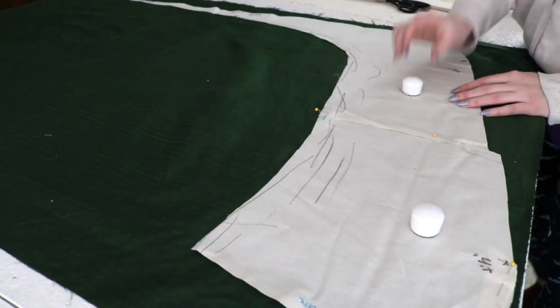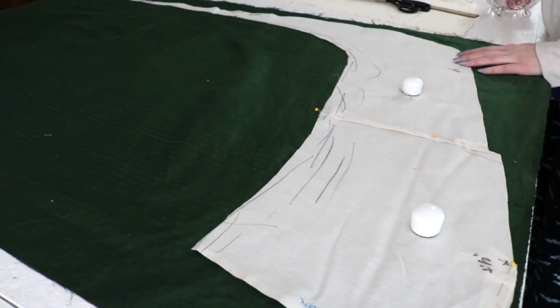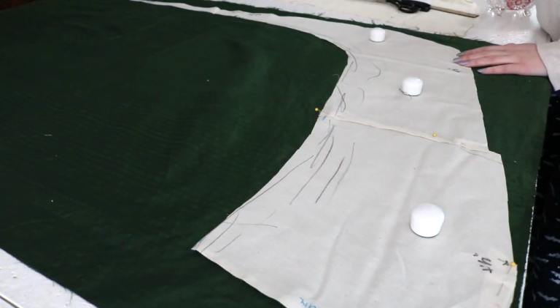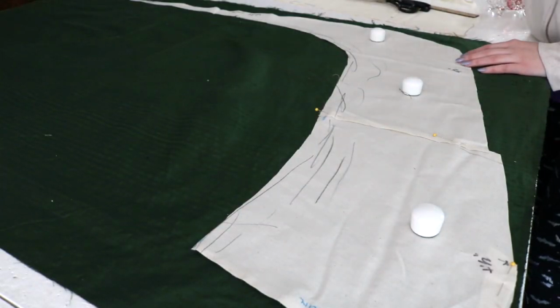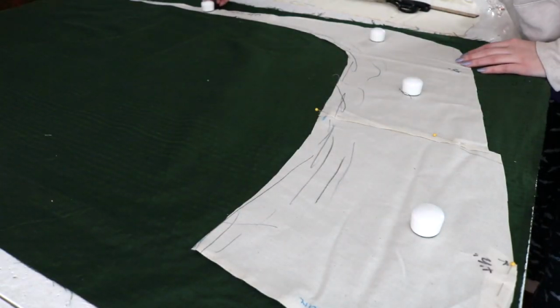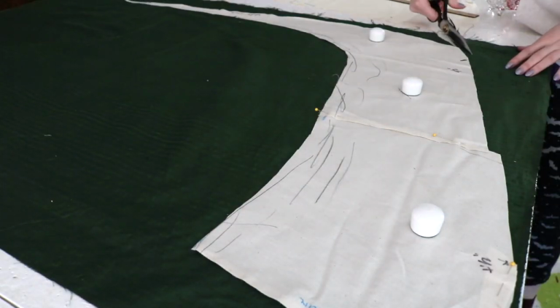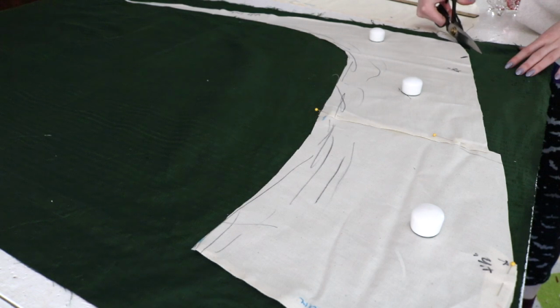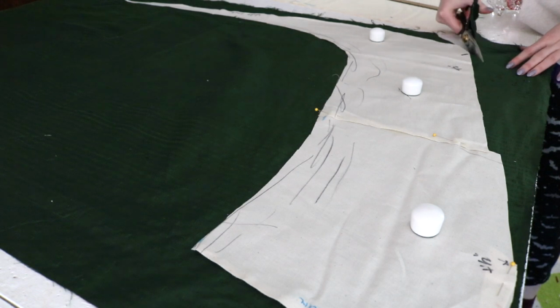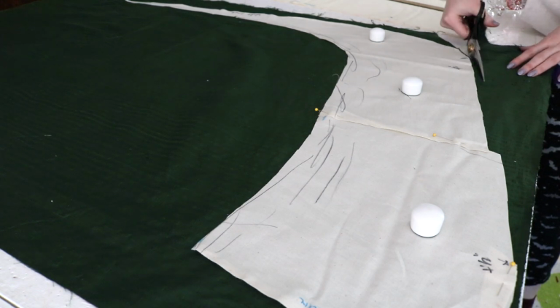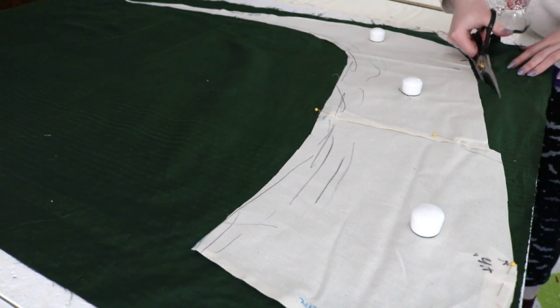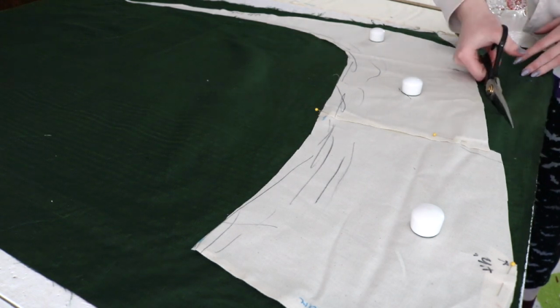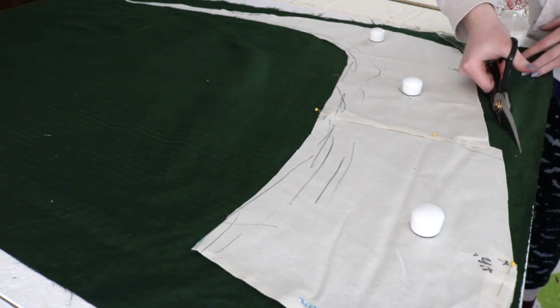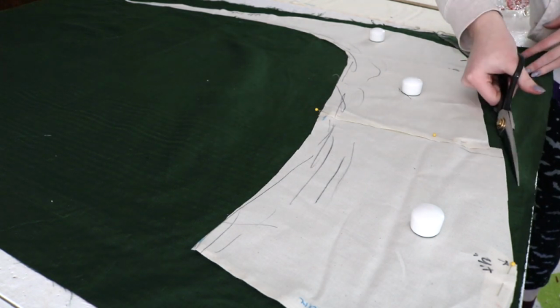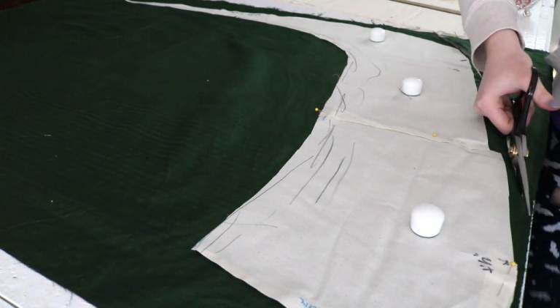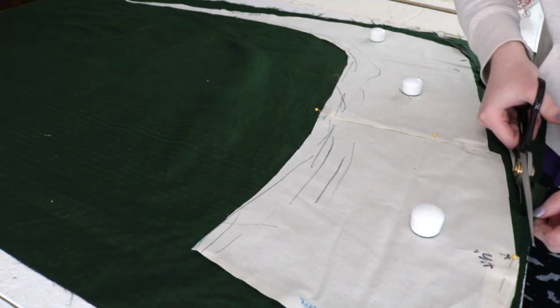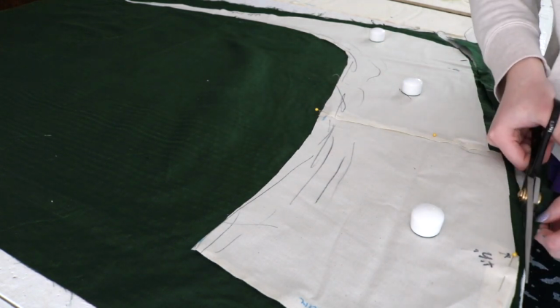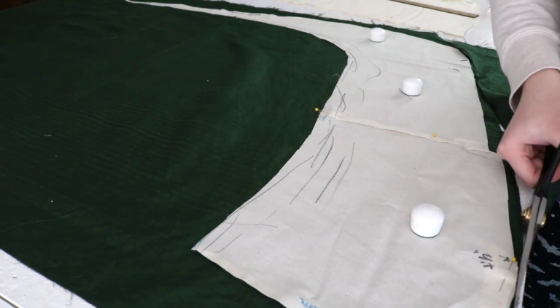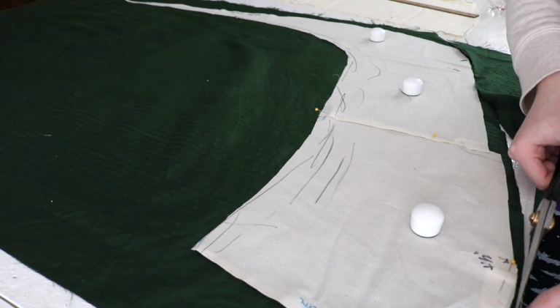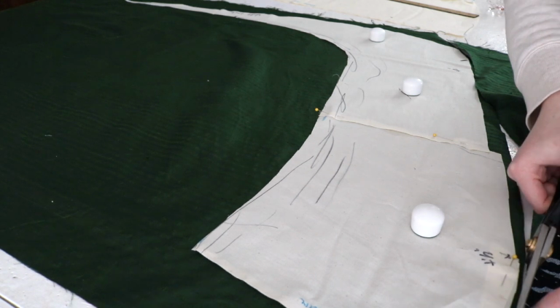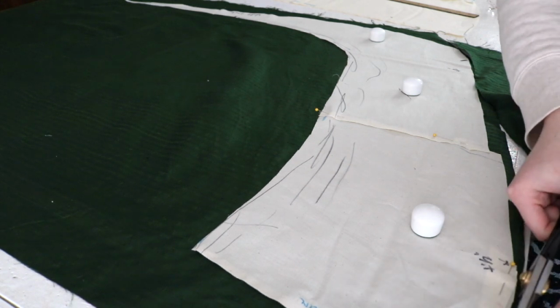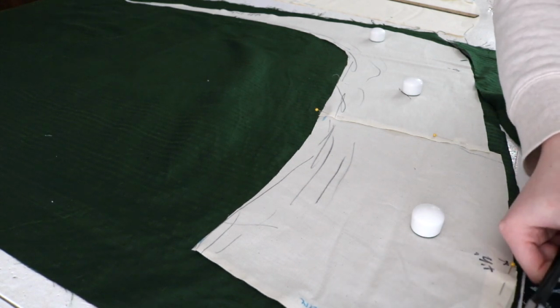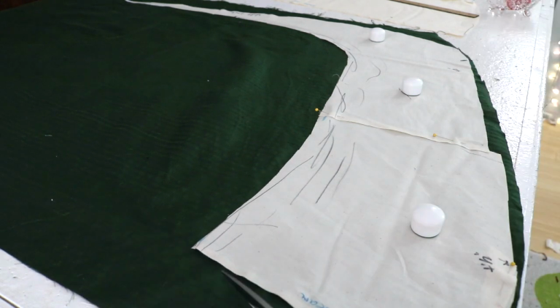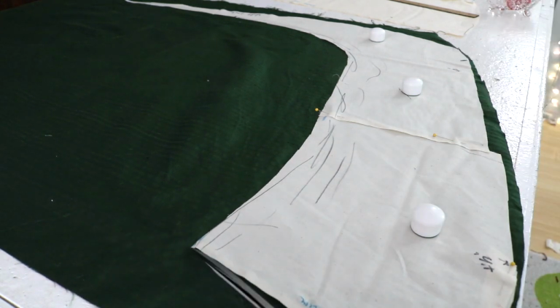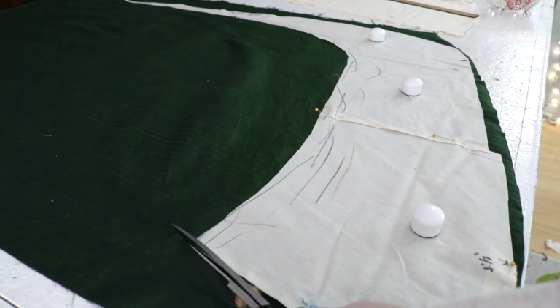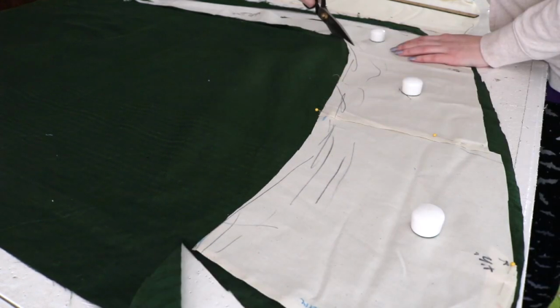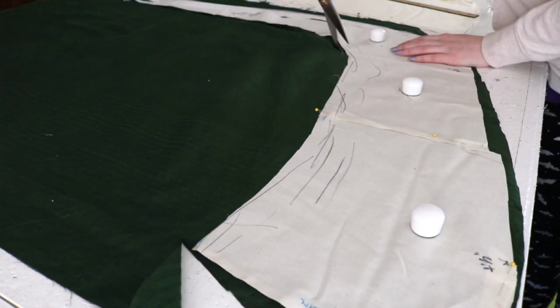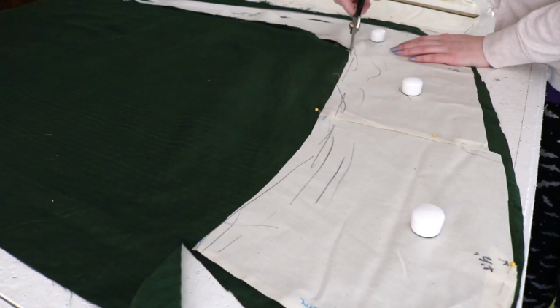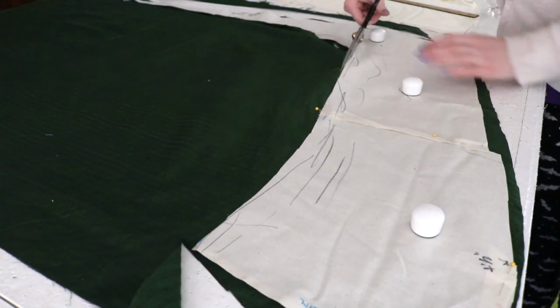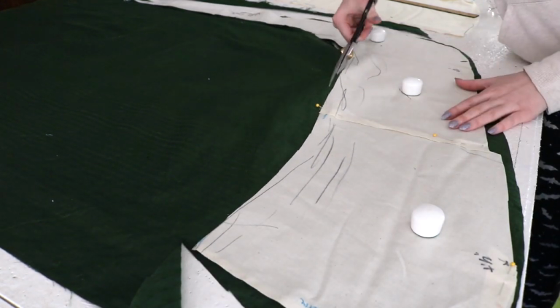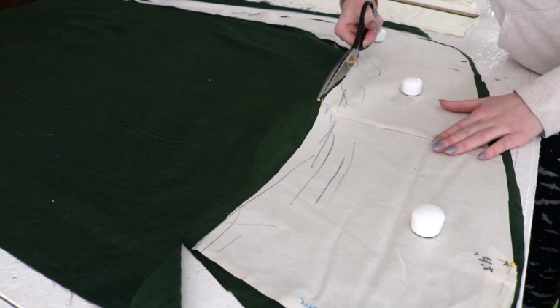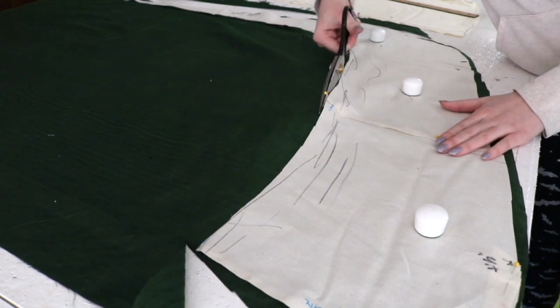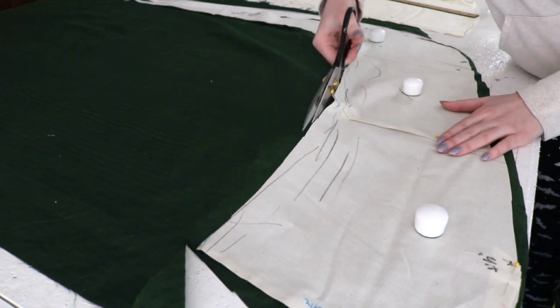The skirt is made from eight pieces and is broken into a top section and a bottom section, which are divided with a ruffle and lace inset work. This was a popular turn-of-the-century style and was very necessary since my fabric isn't wide enough to cut the skirt pieces all as one.